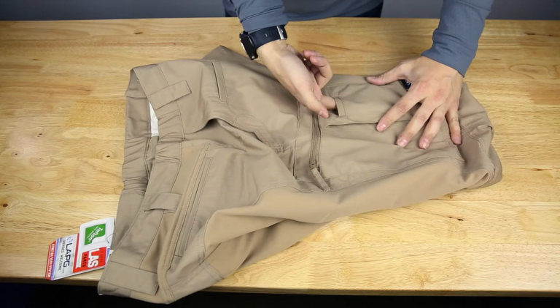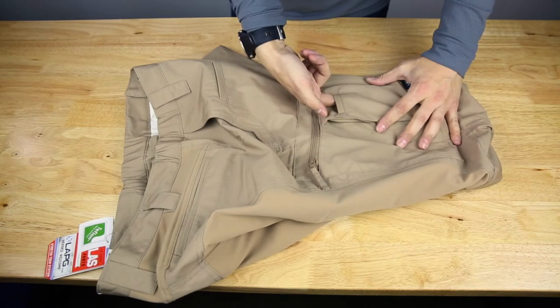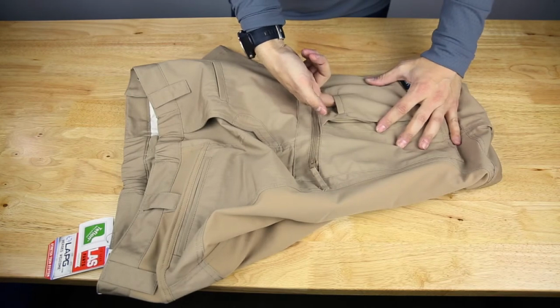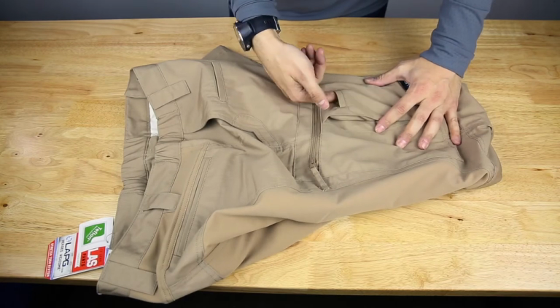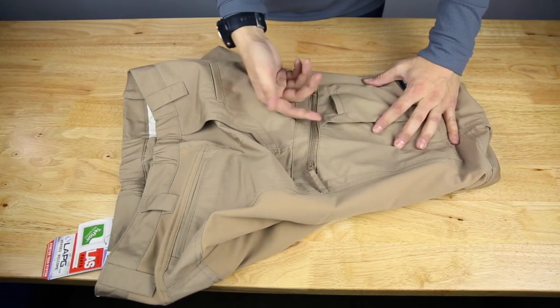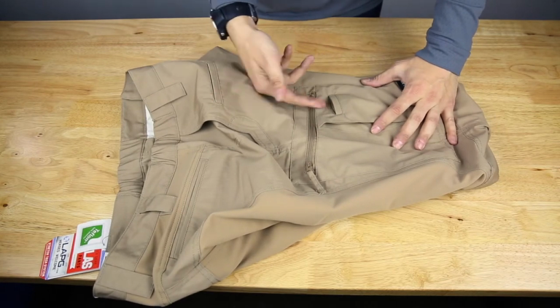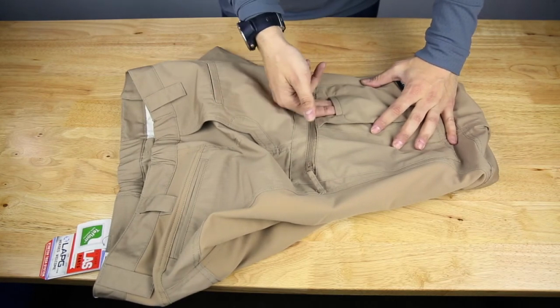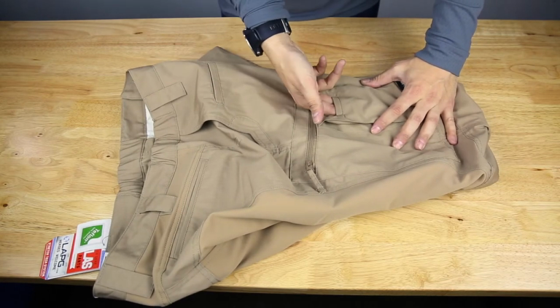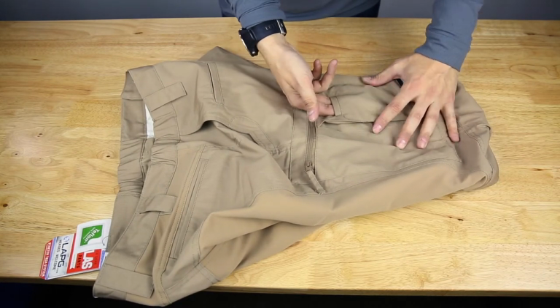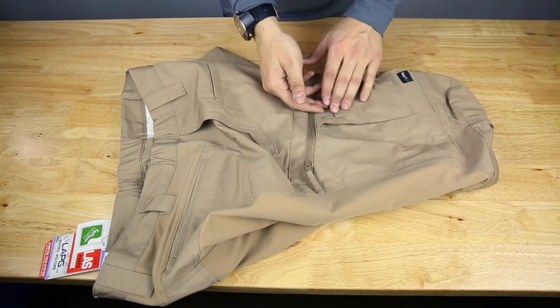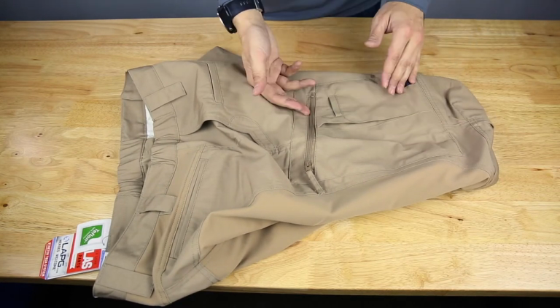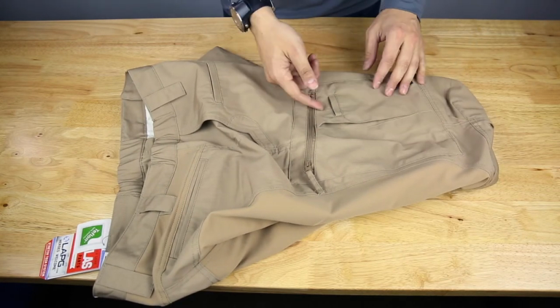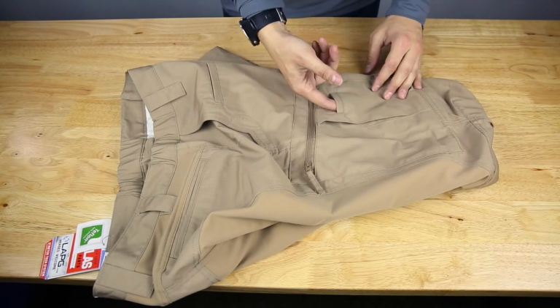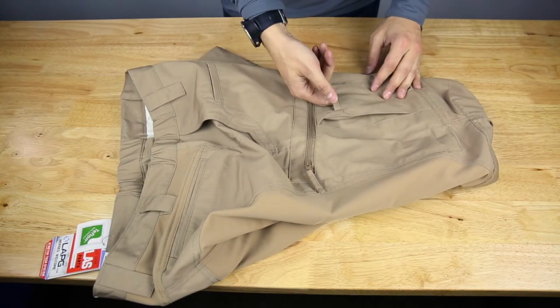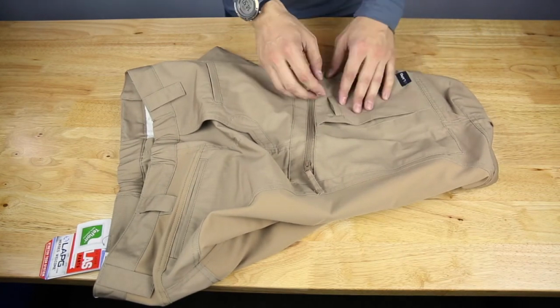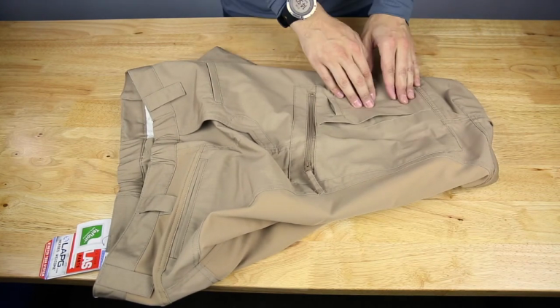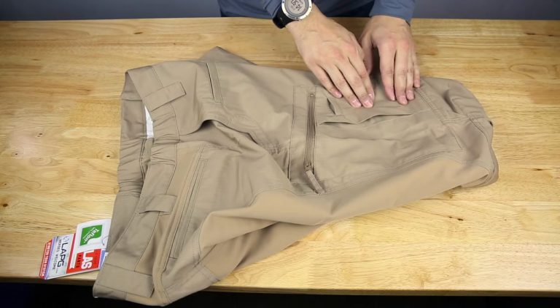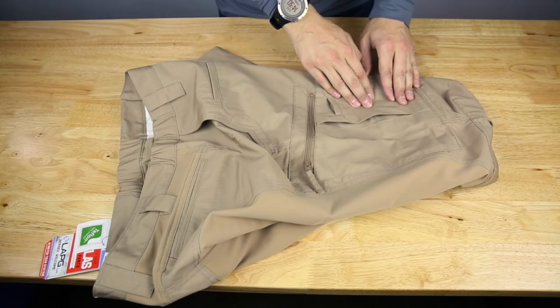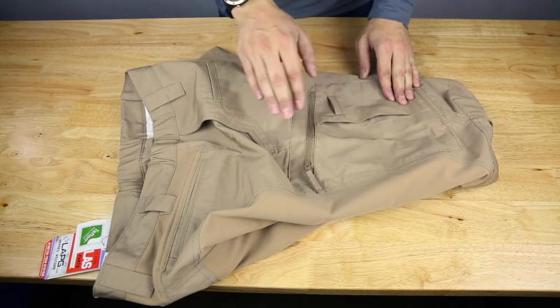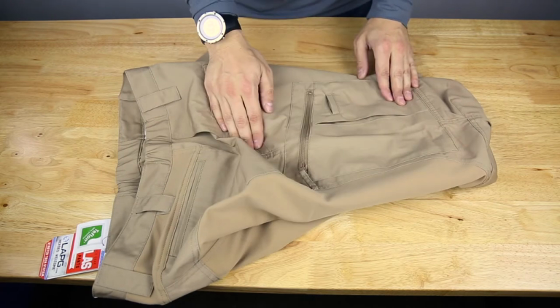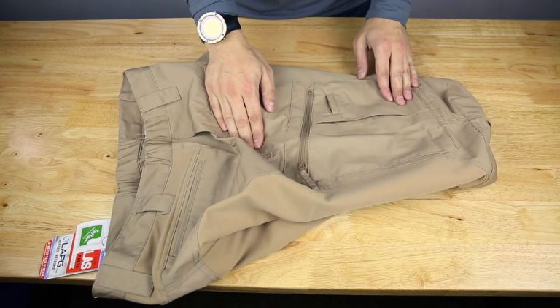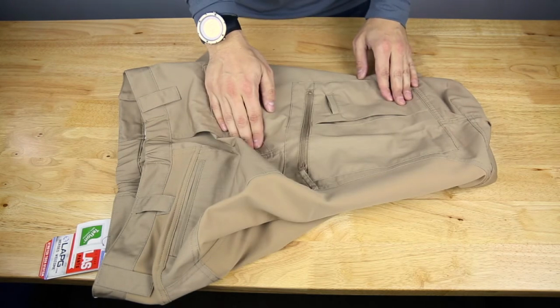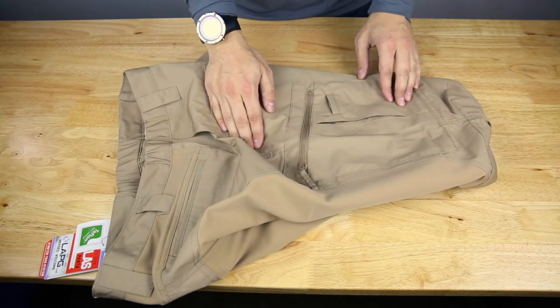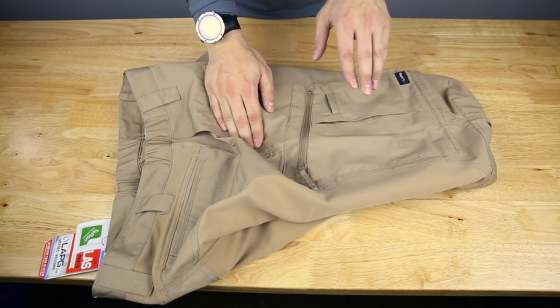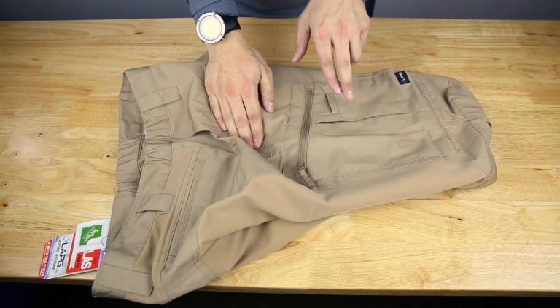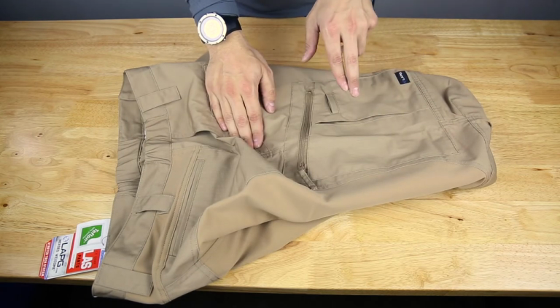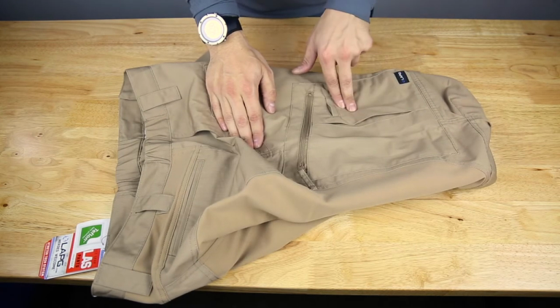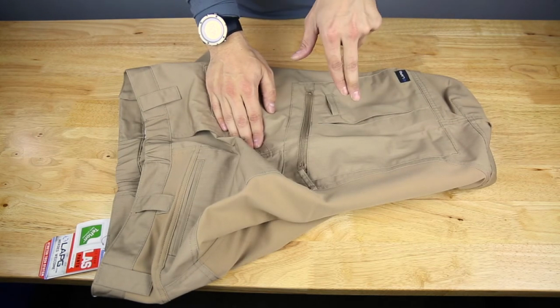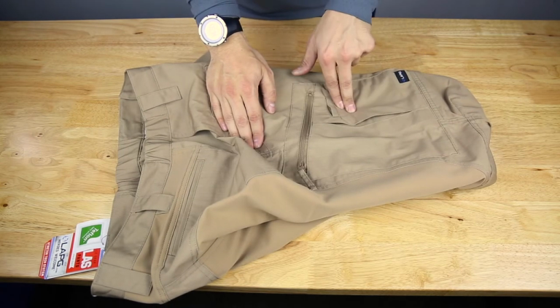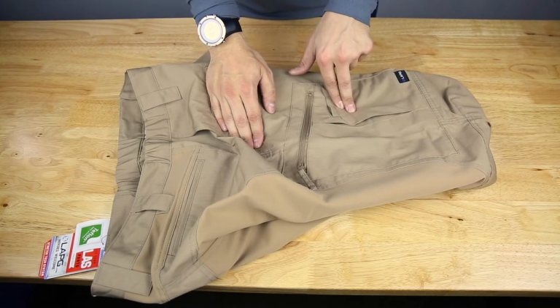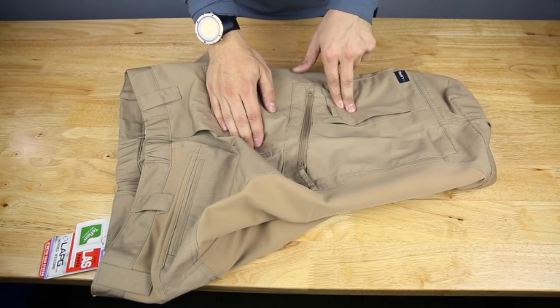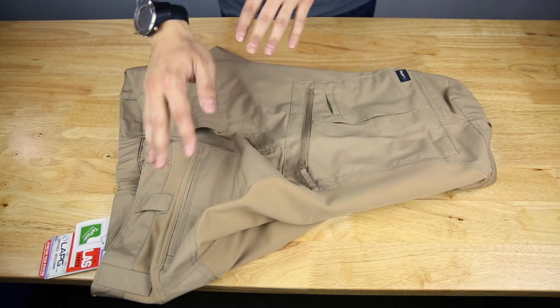There's a flashlight pocket here, or you could use it for a knife — up to you, a multi-tool as well. It's pretty cool to have that separate: if you've got to carry a knife up top, you can carry a multi-tool or flashlight down here.